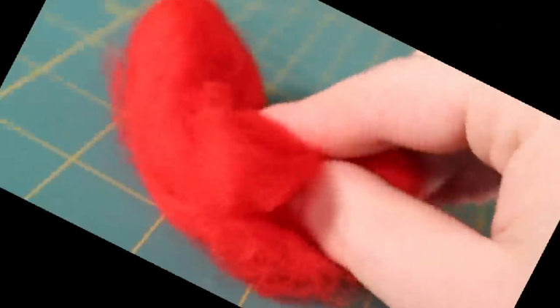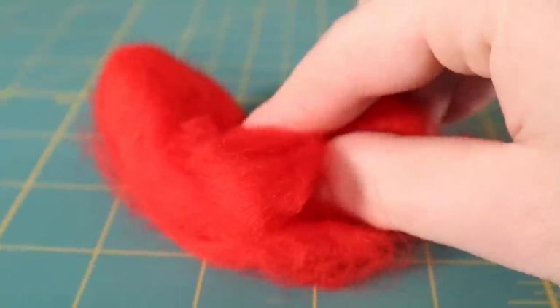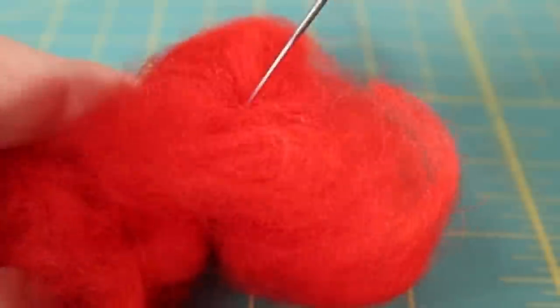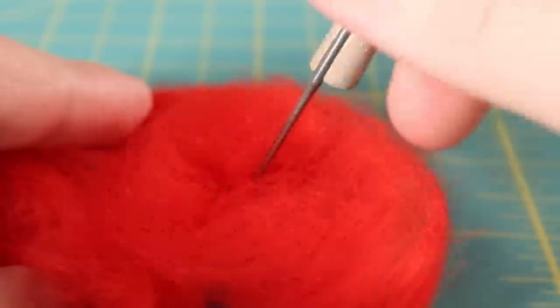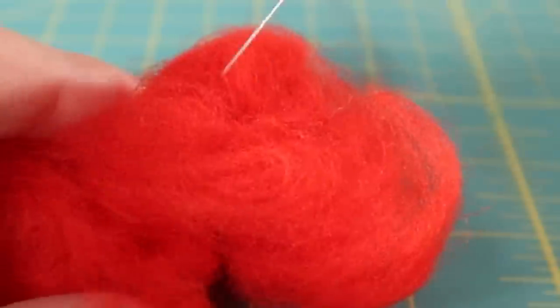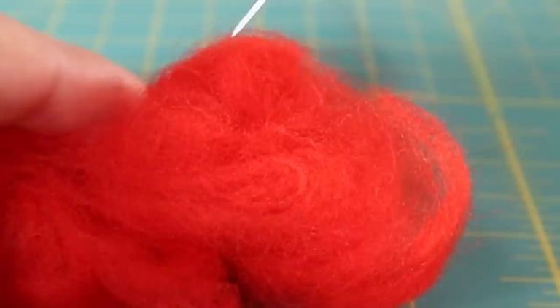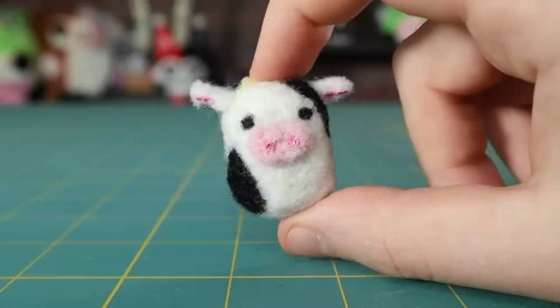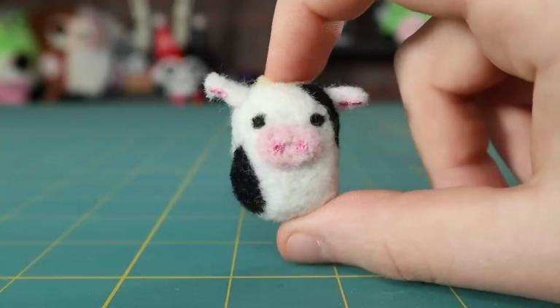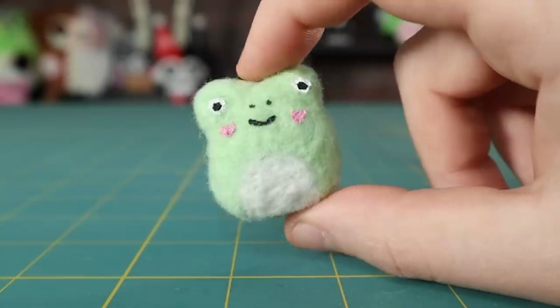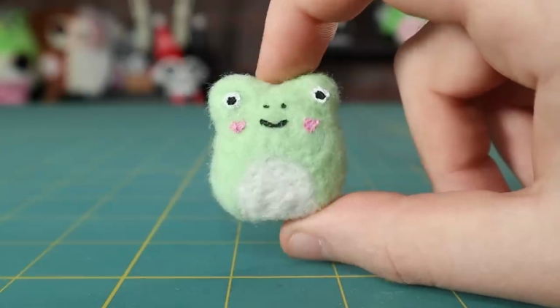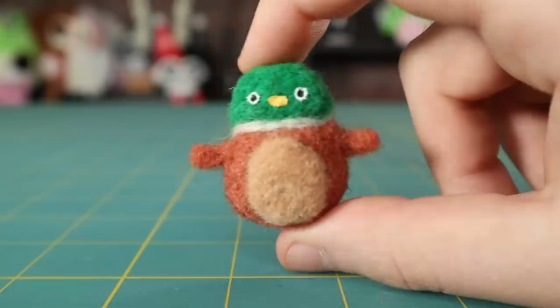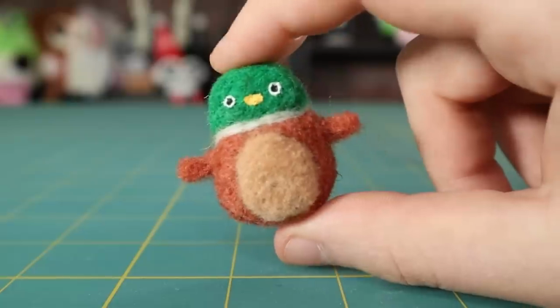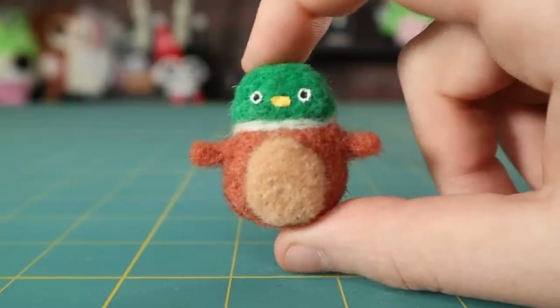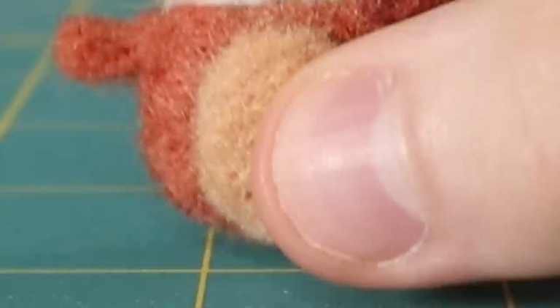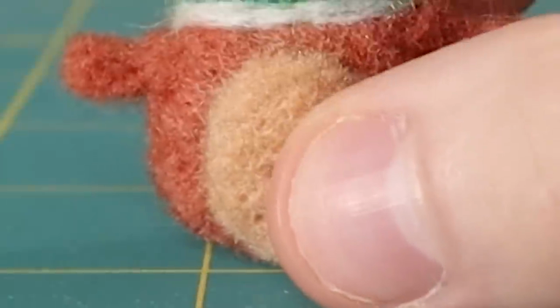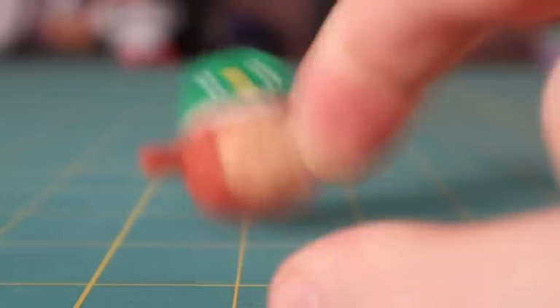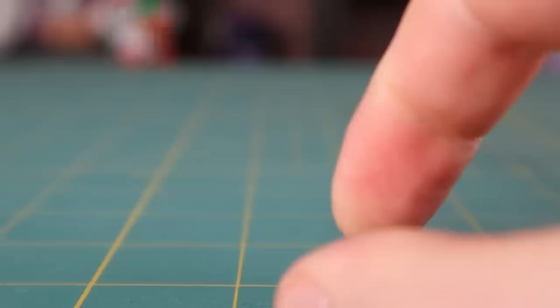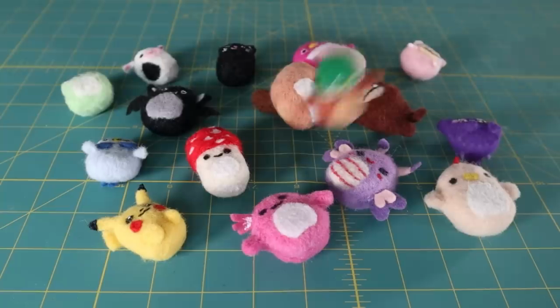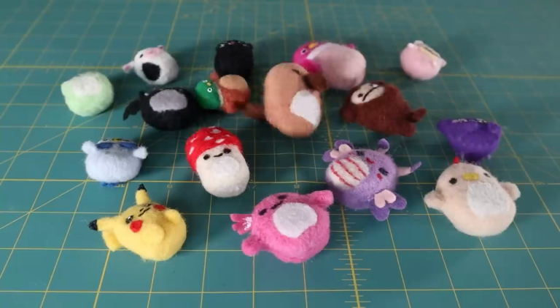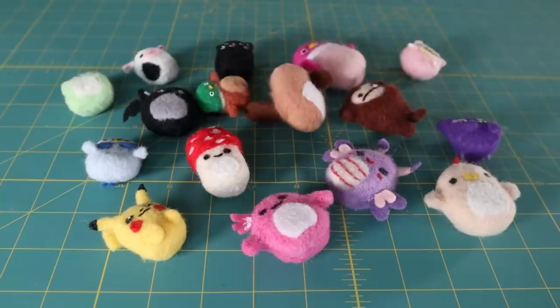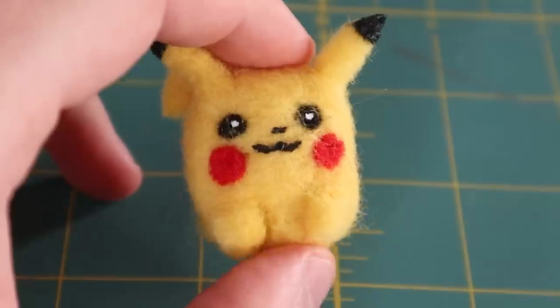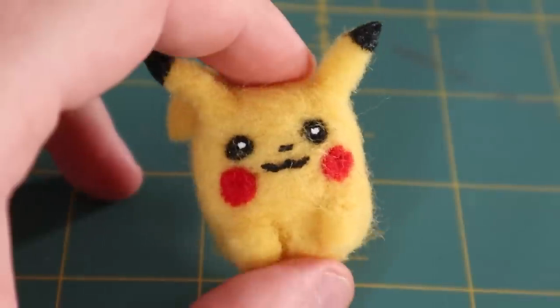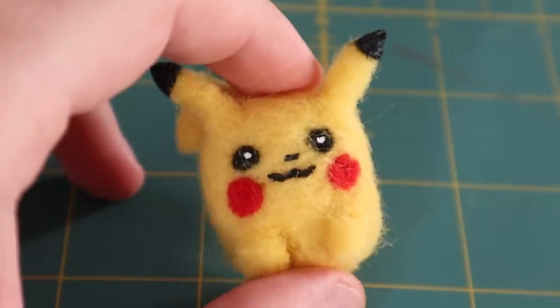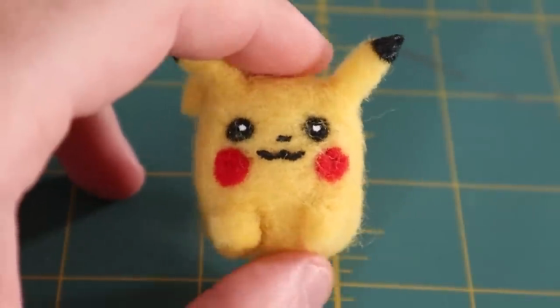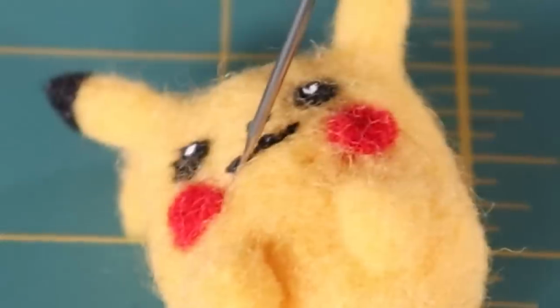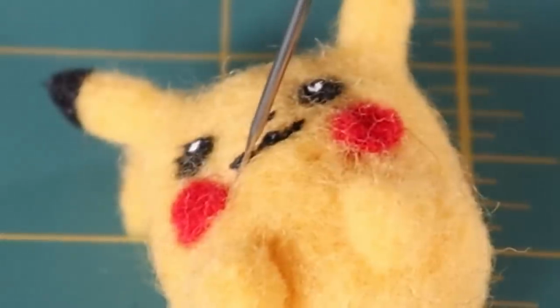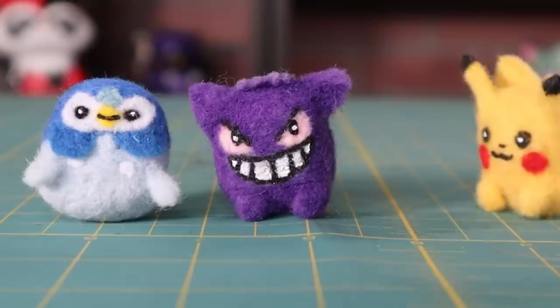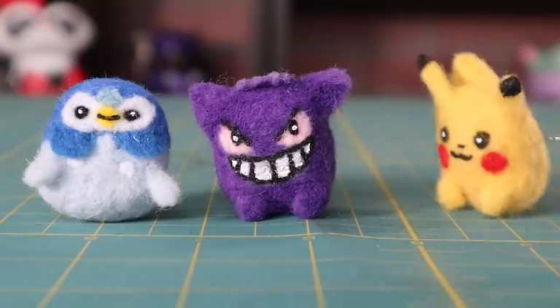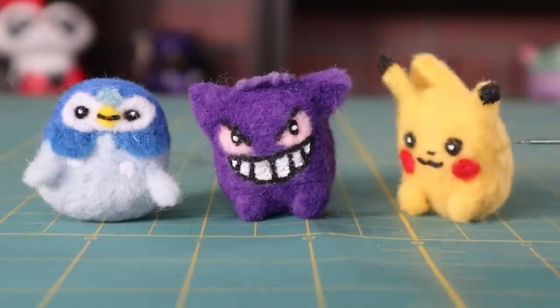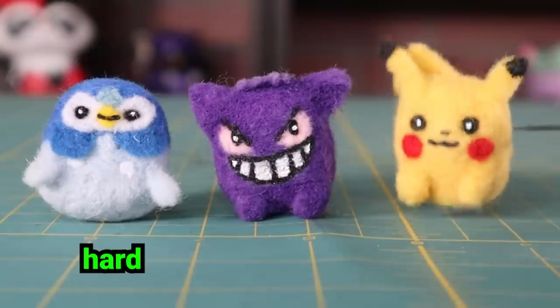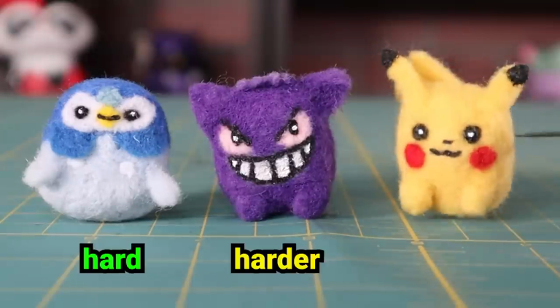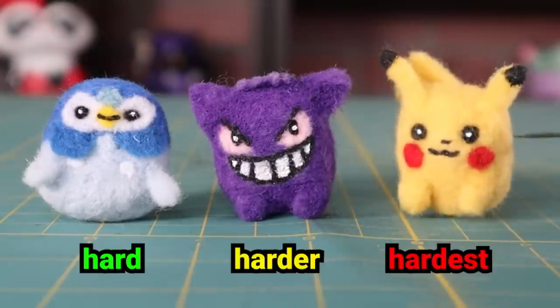Normally when I needle felt, I stick to more basic shapes, usually Squishmallows, which are pretty much just stuffed eggs. I have a ton of them, even some Pokemon ones that I've hidden somewhere throughout this video. Blink and you'll miss them.